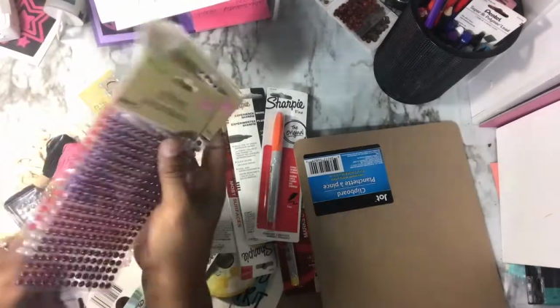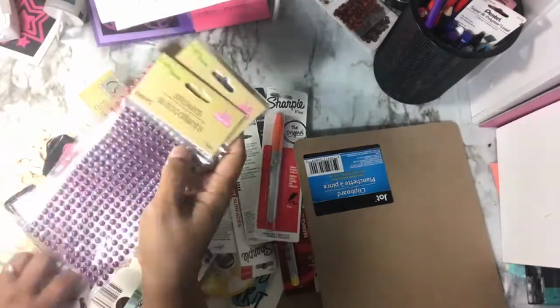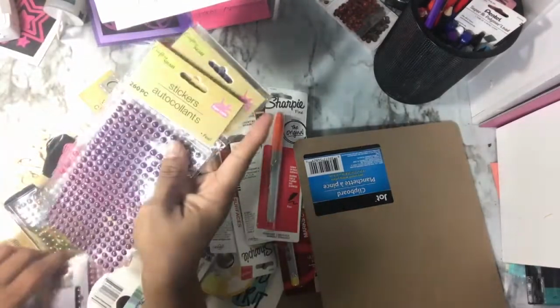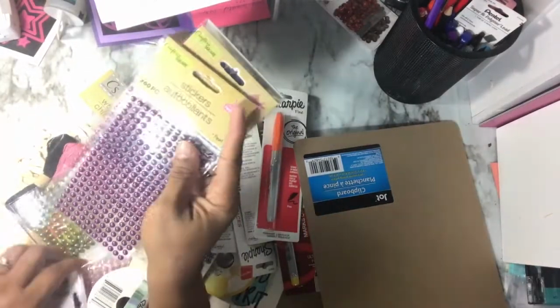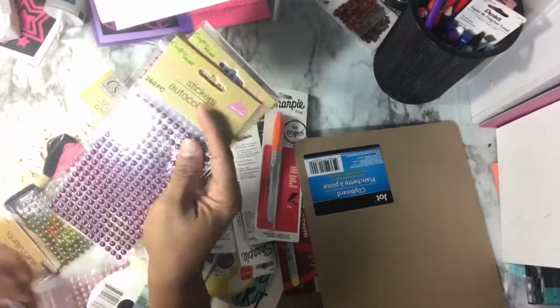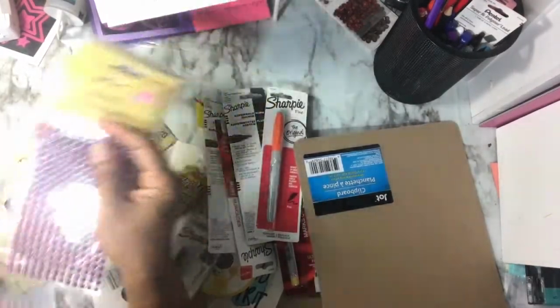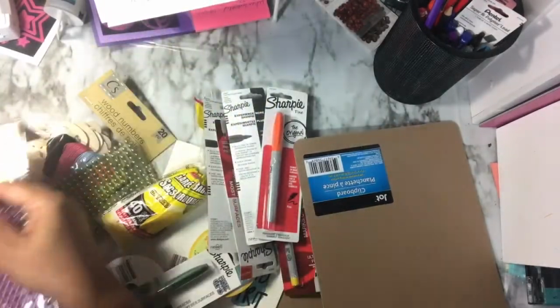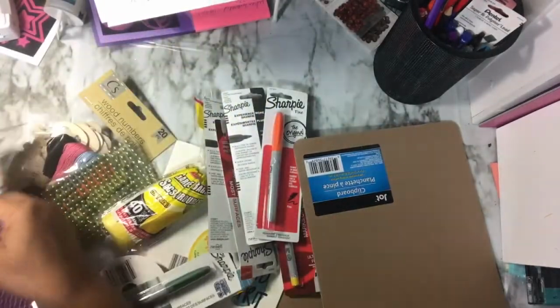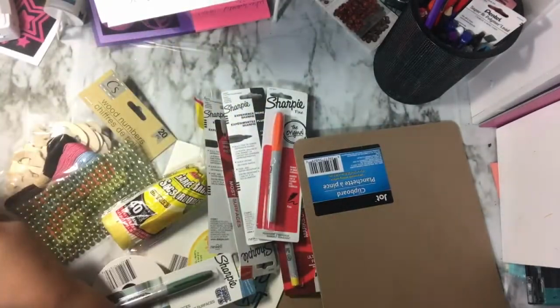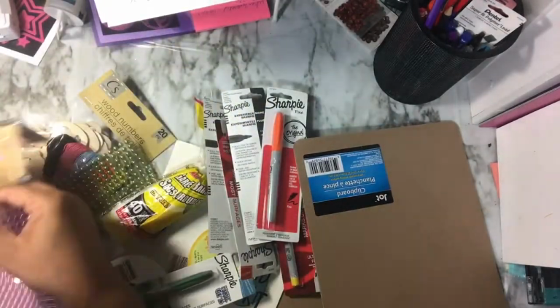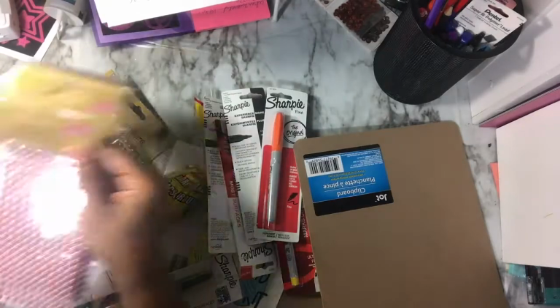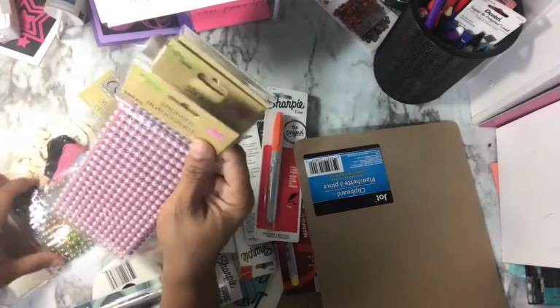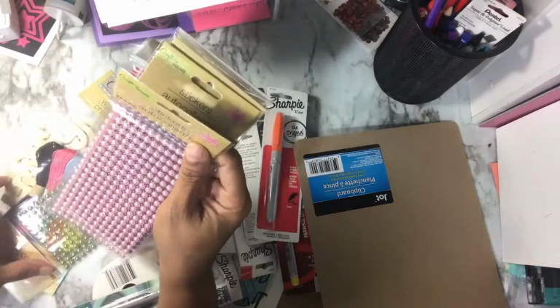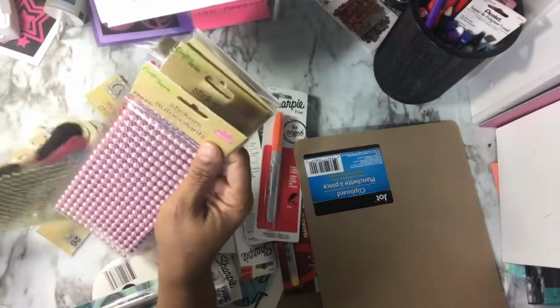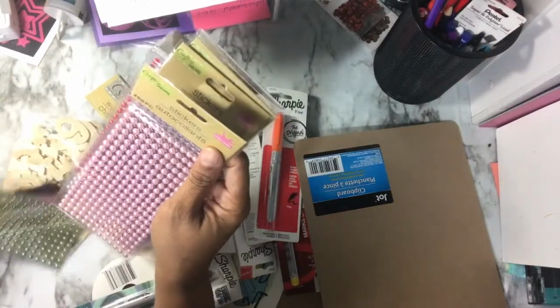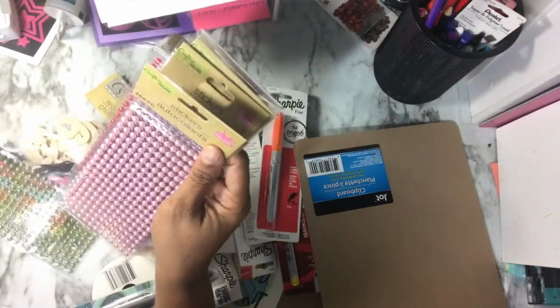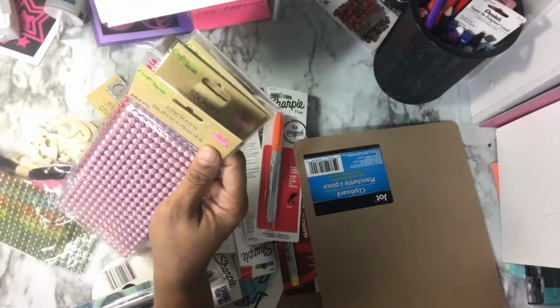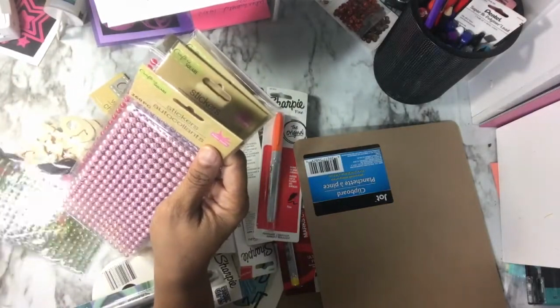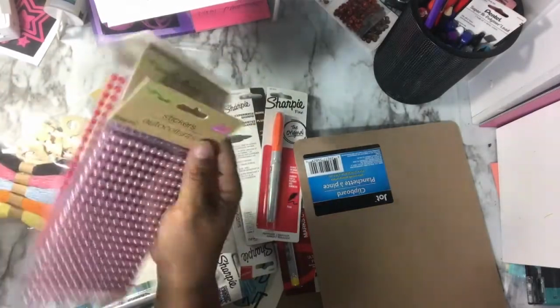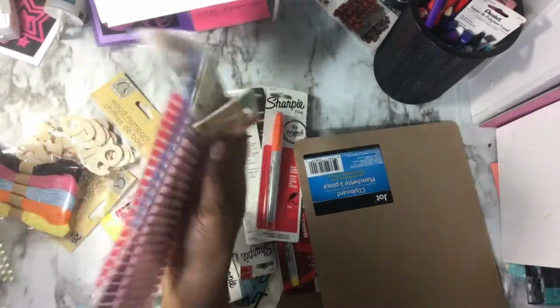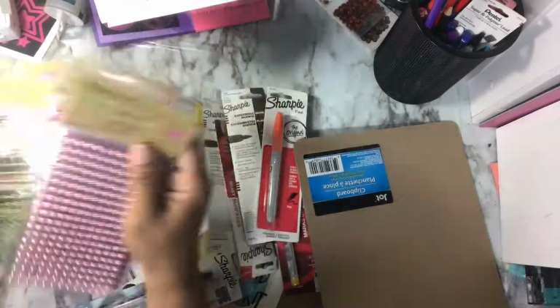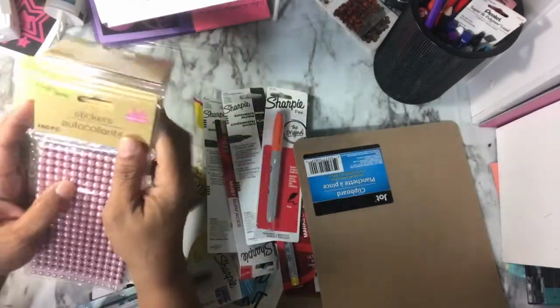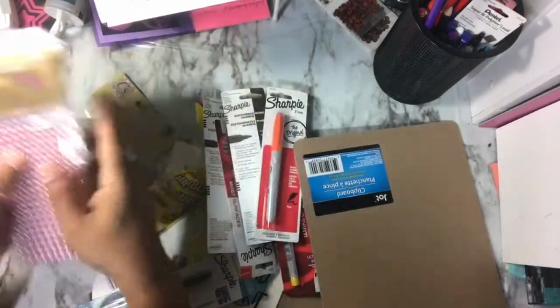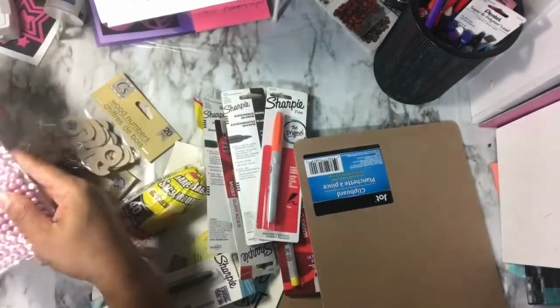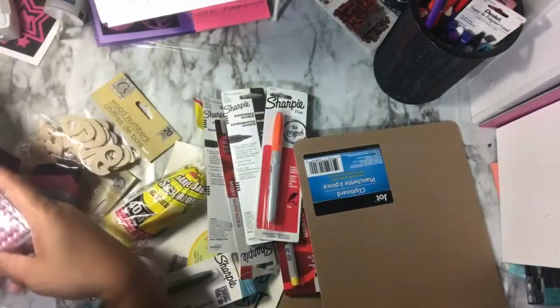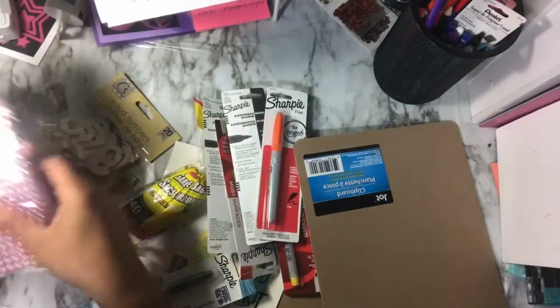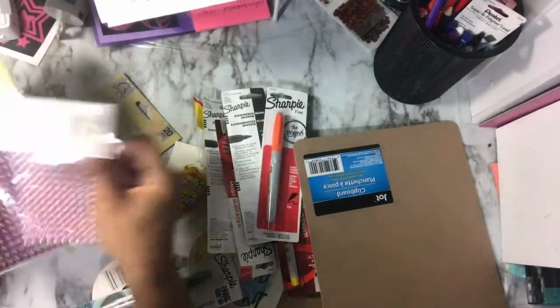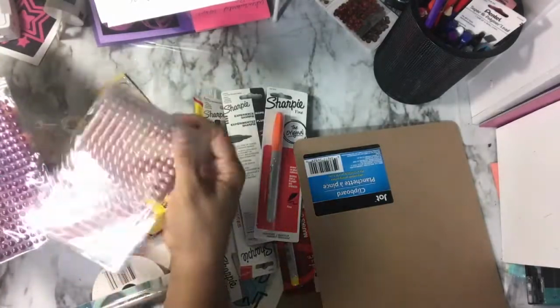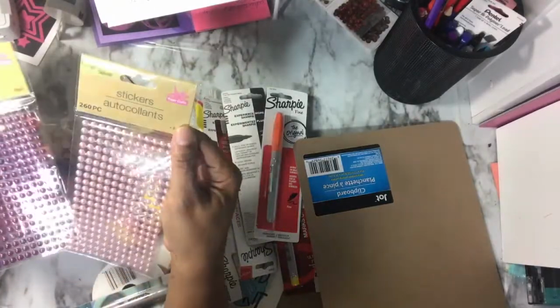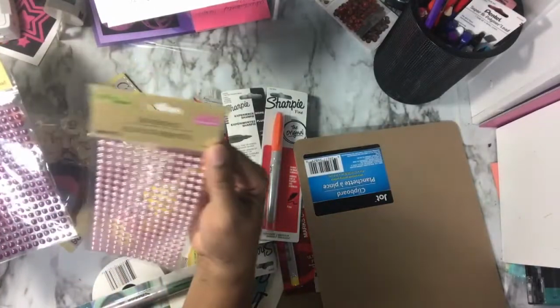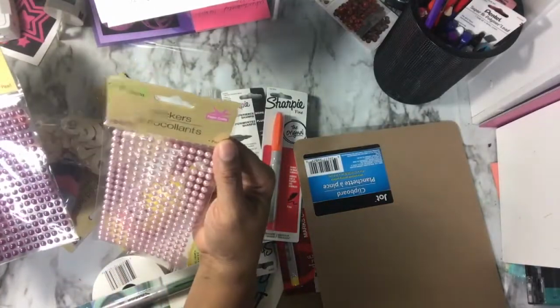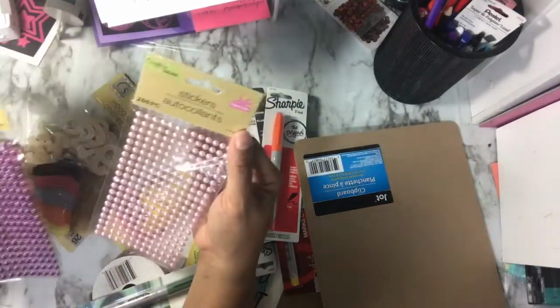They've had these bling packs before — the small packs — which is interesting, but the packs look larger. It said it only had 216, but these have 260, so these actually have more even though the packs look smaller.